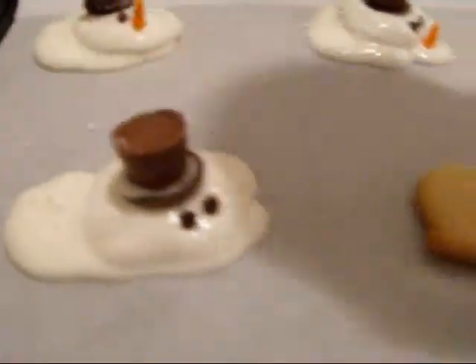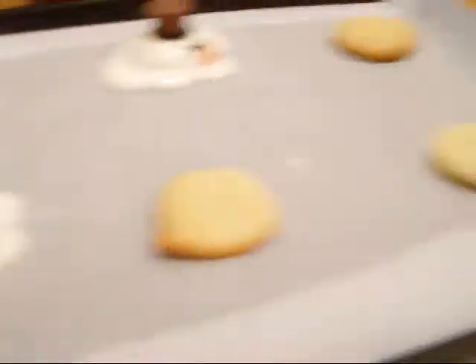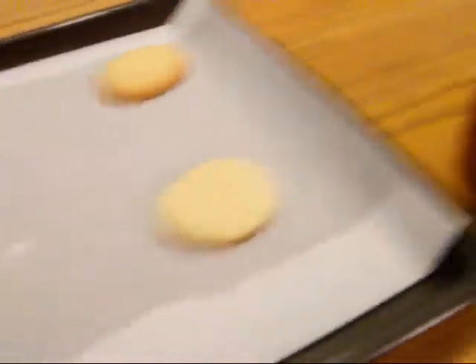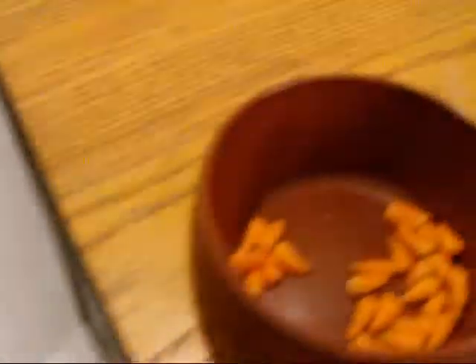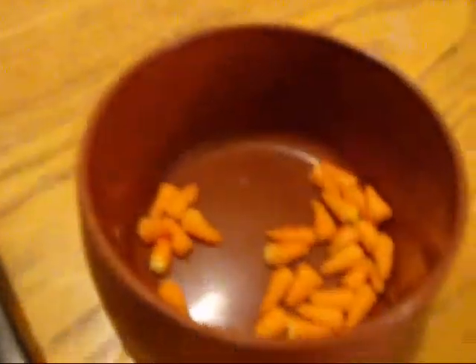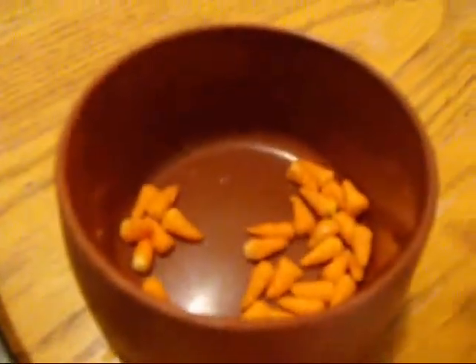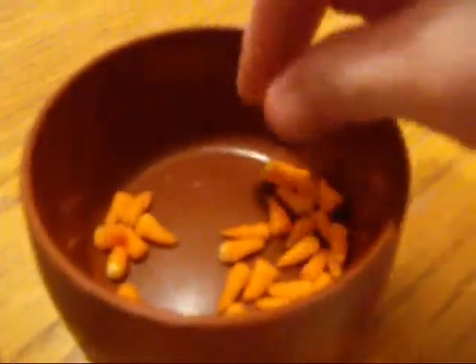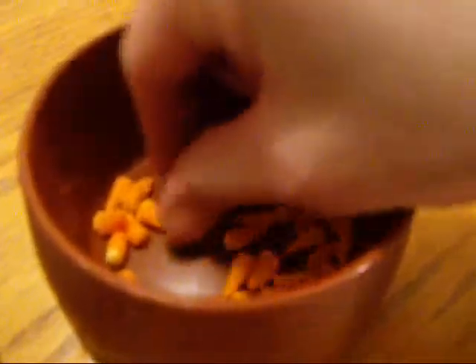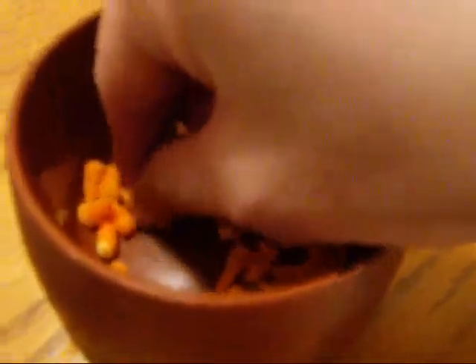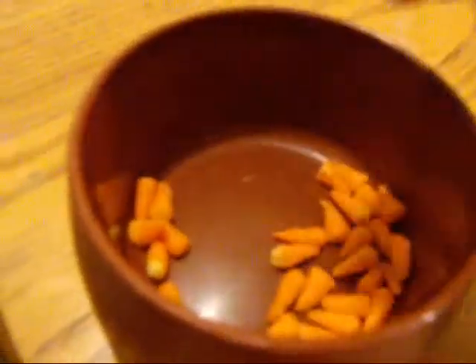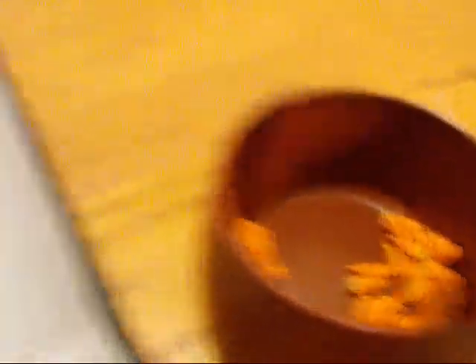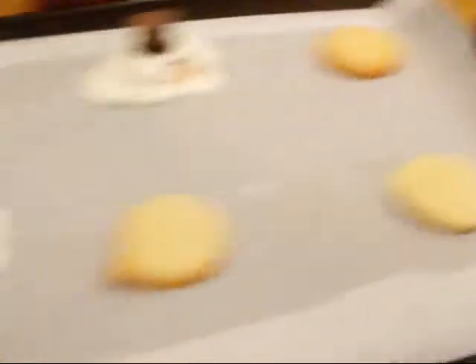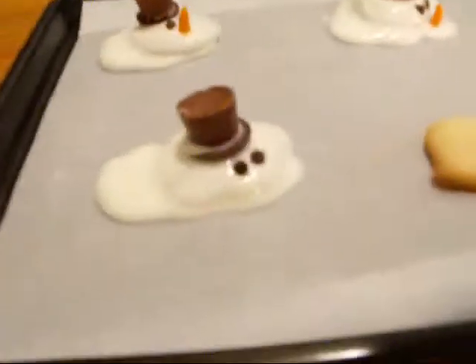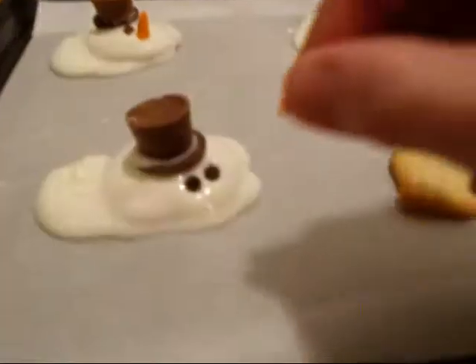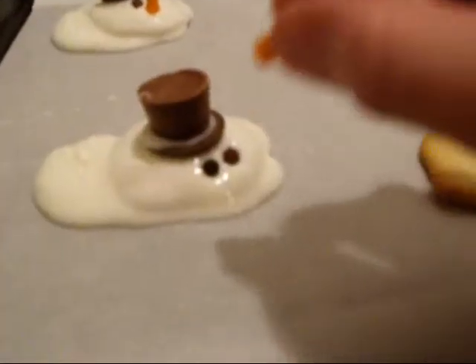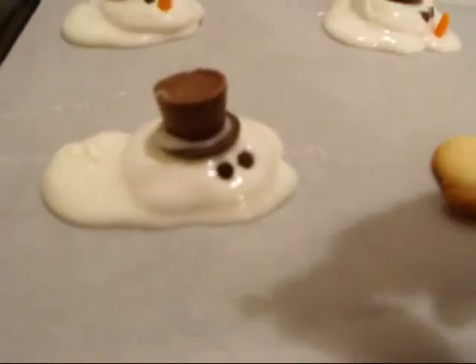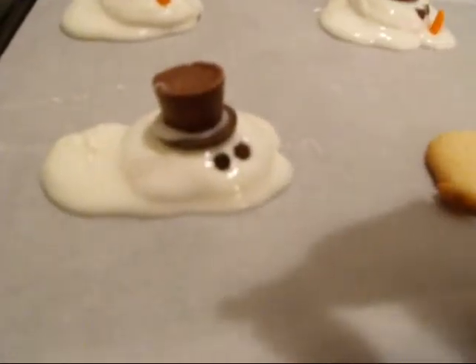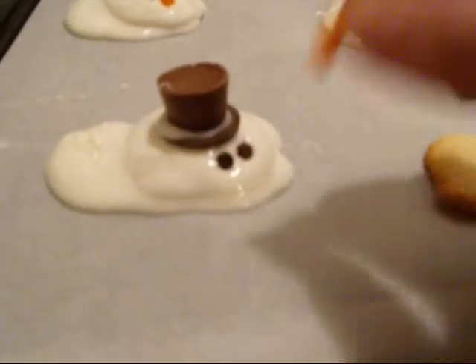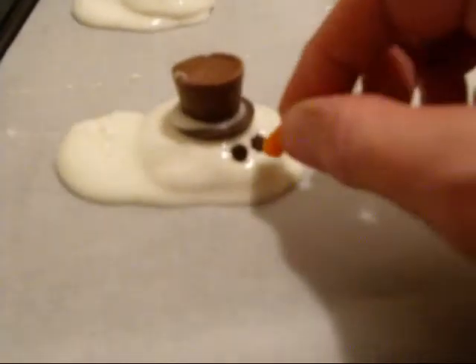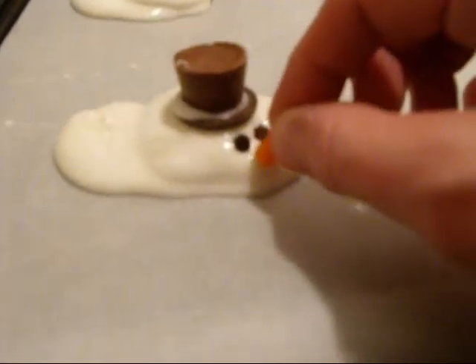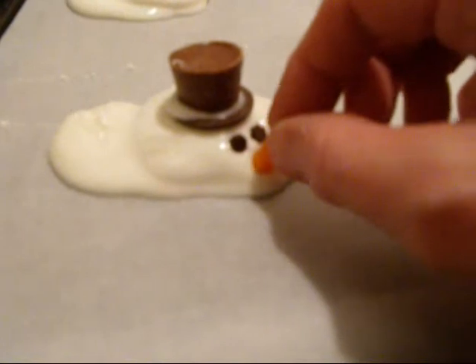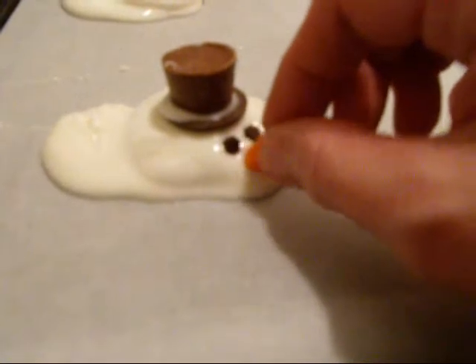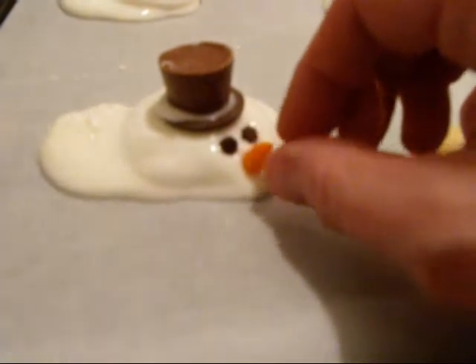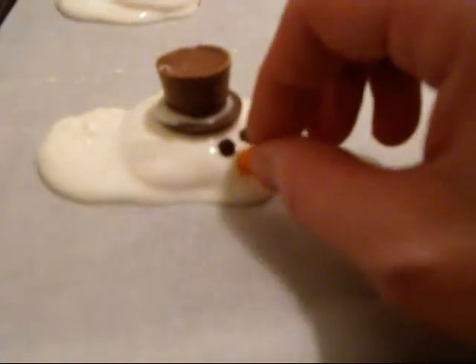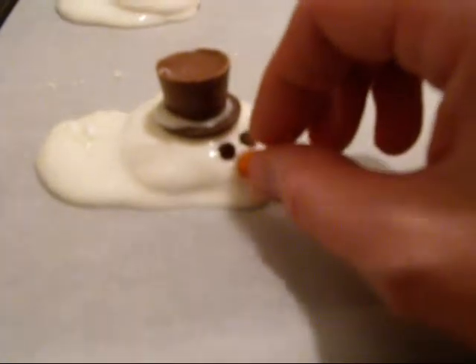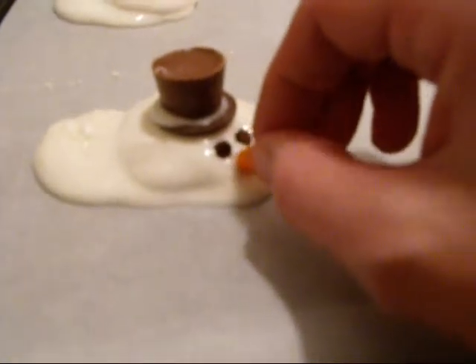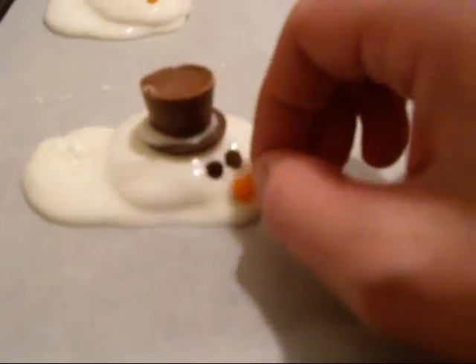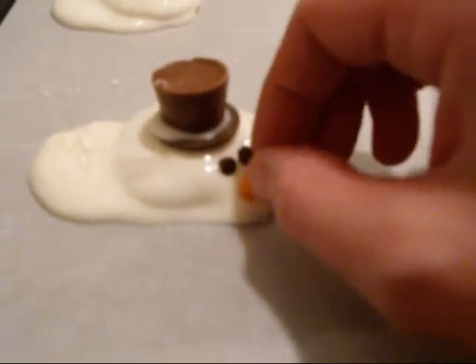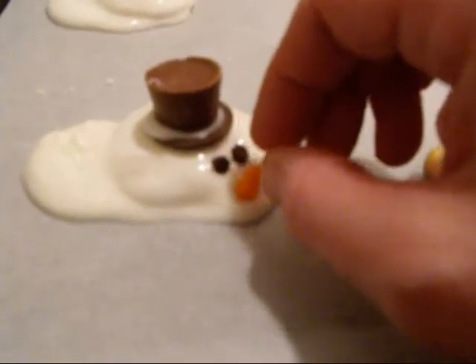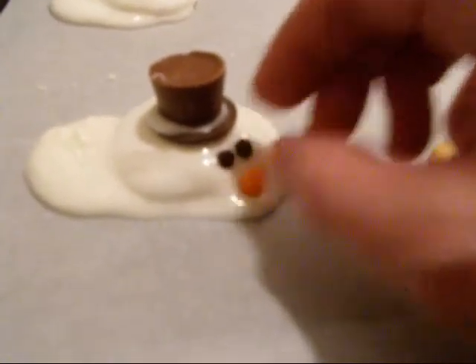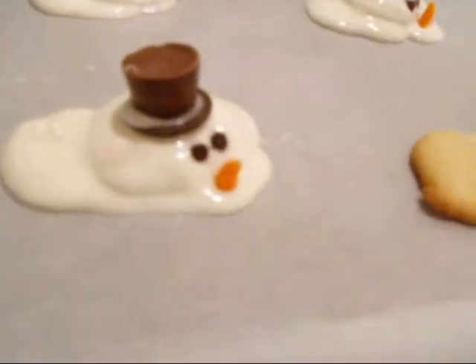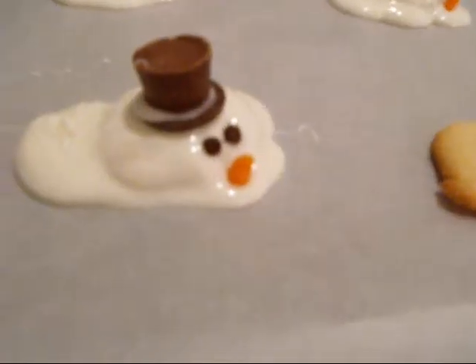Next I have the little noses, which are made by chopping a candy corn in half and then rolling the bottom till it looks like a carrot.